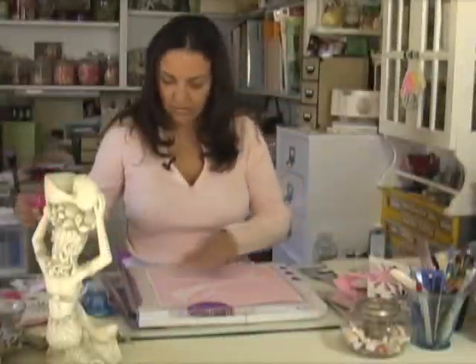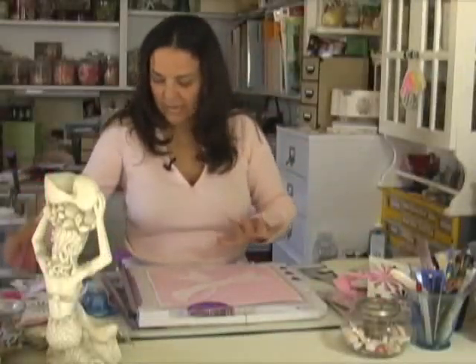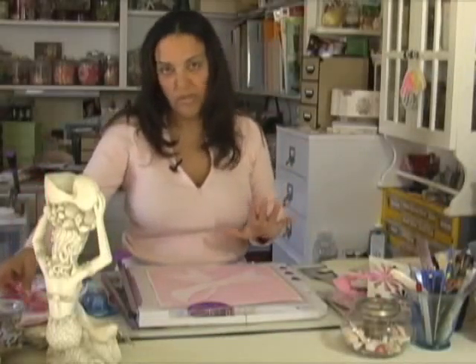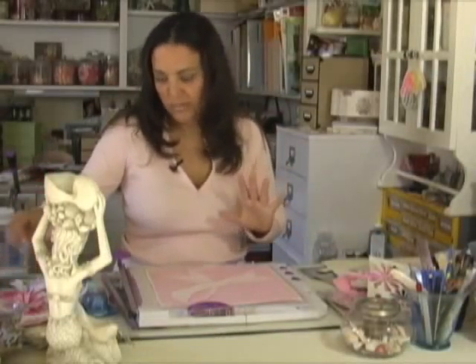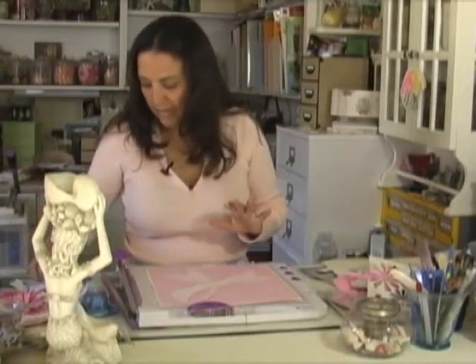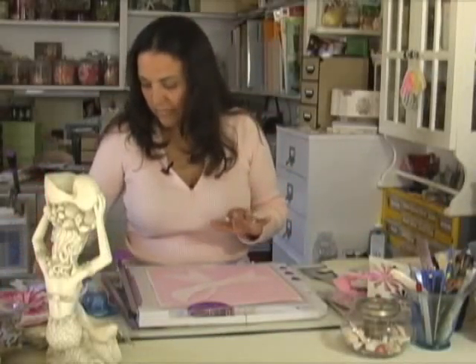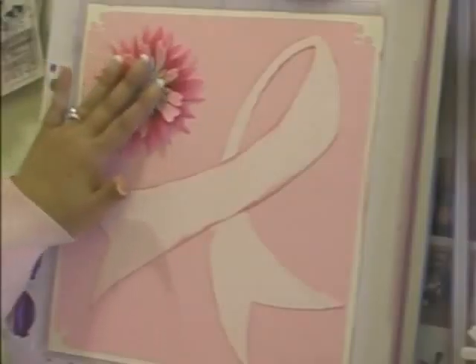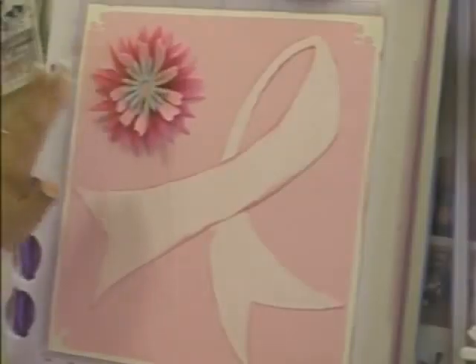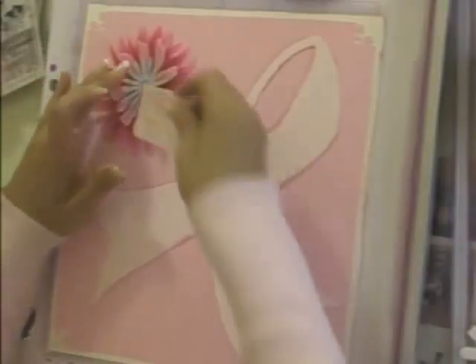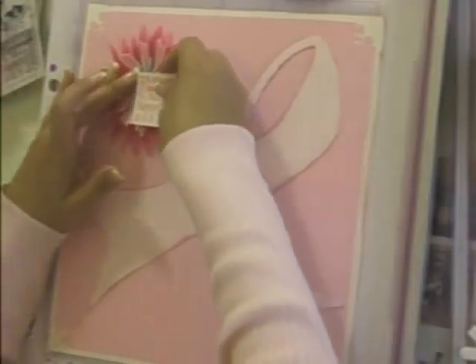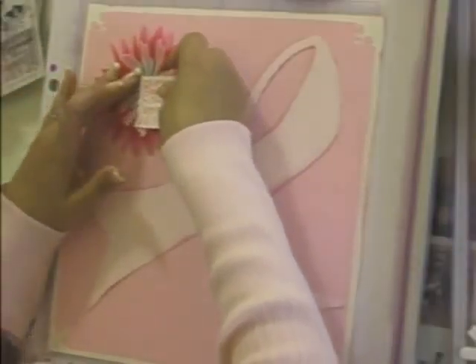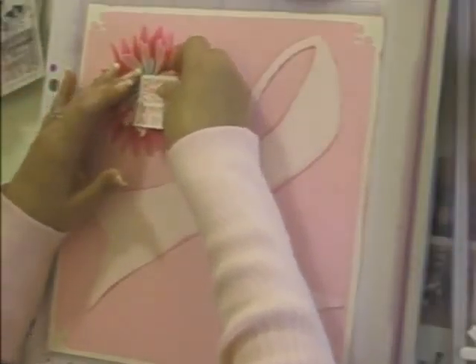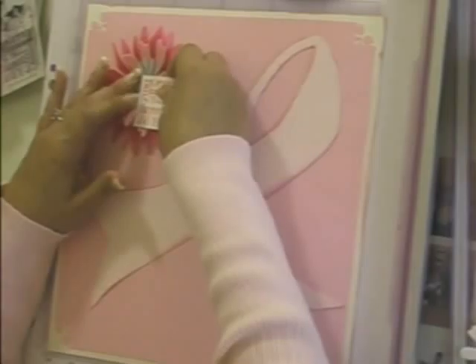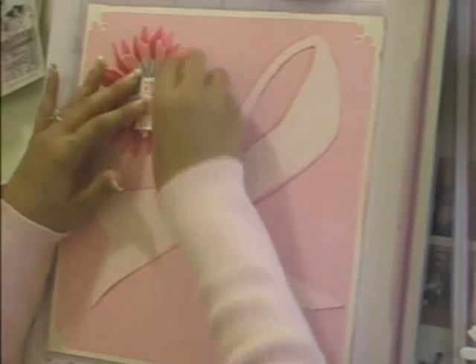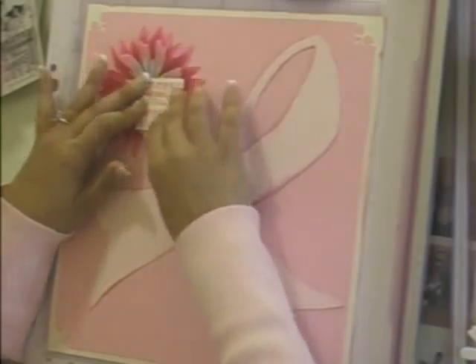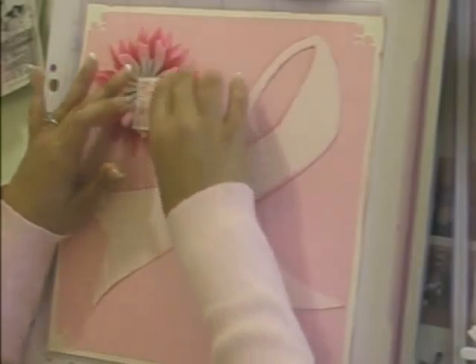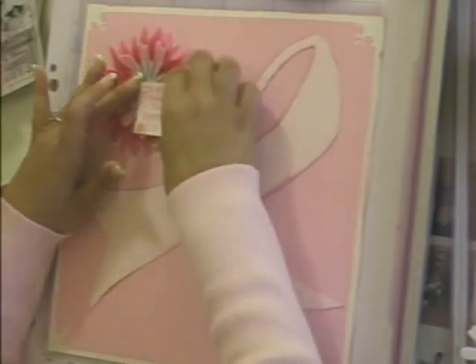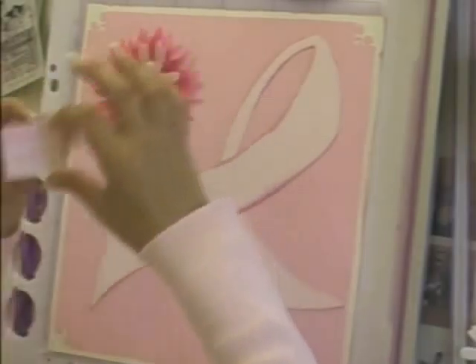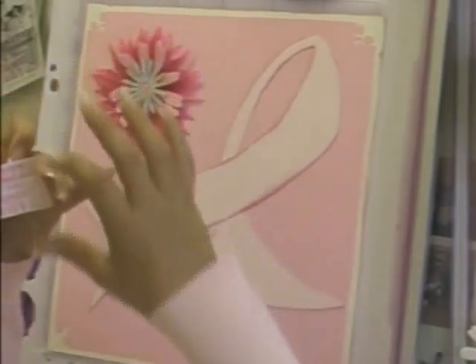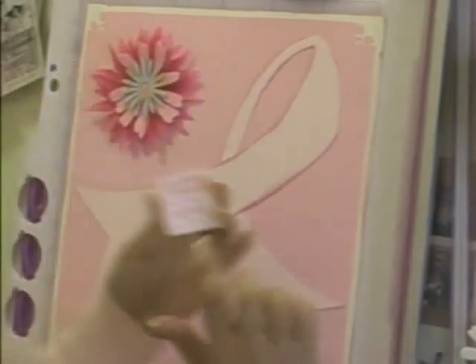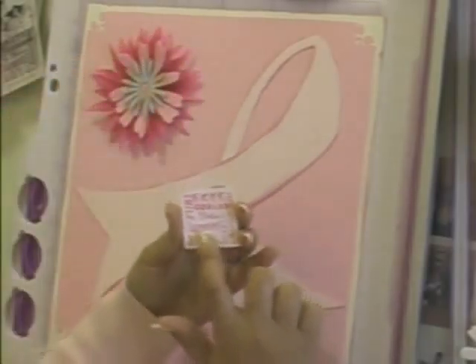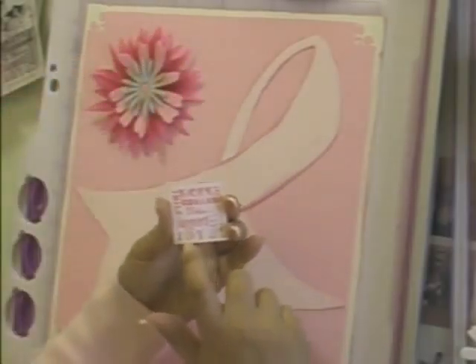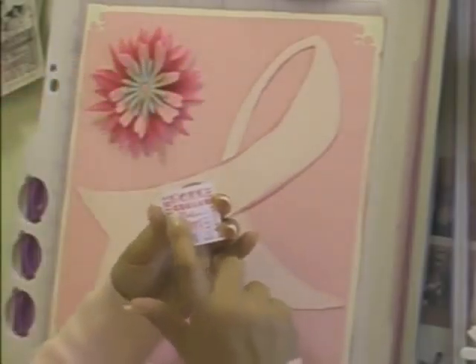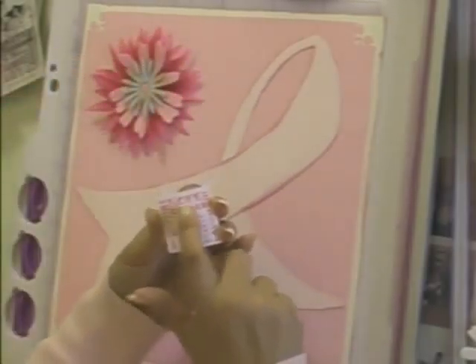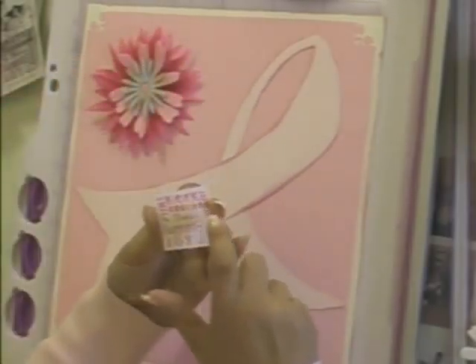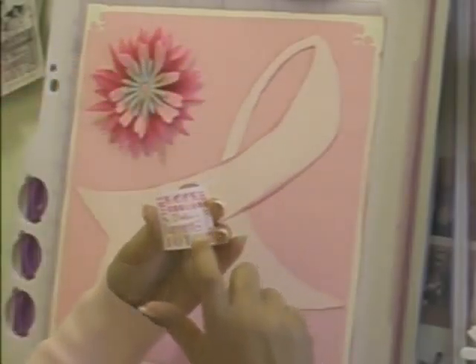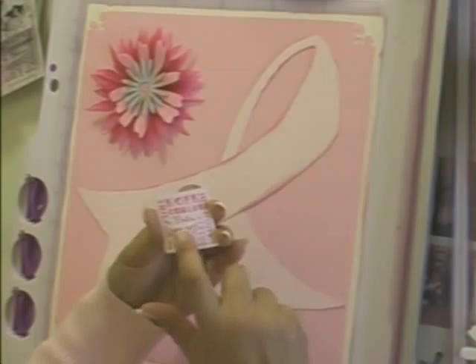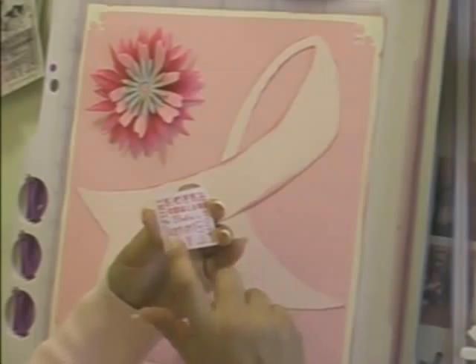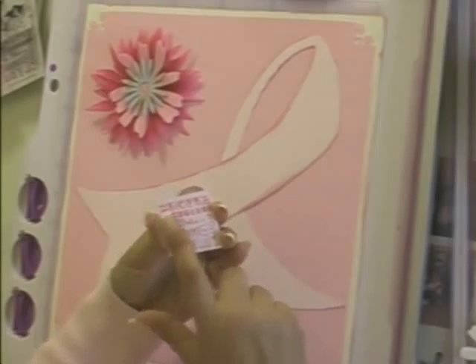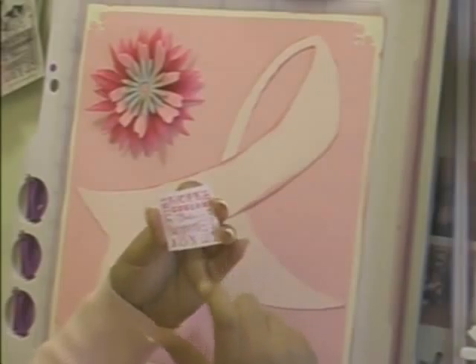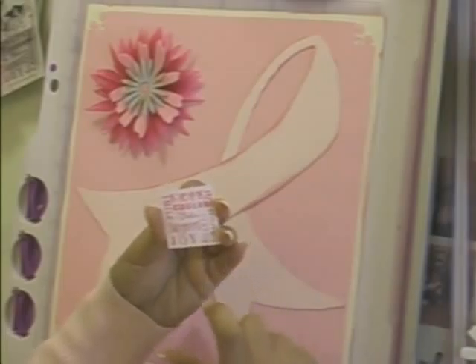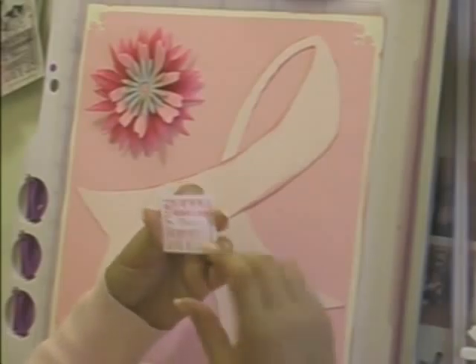For this layout I didn't want to use as many flowers. Instead of using a brad, I think I'm just going to mount this little saying that says: hope, courage, smile, believe, support, laugh, share, cry.